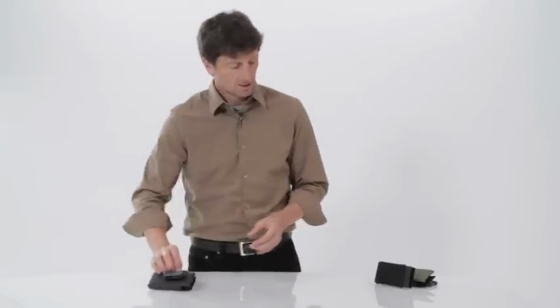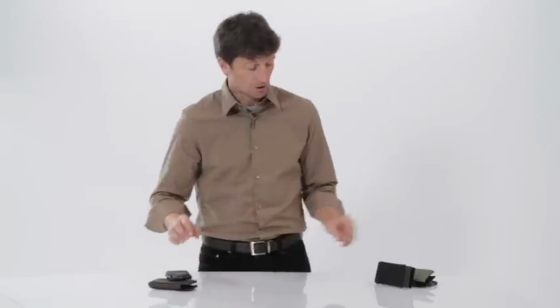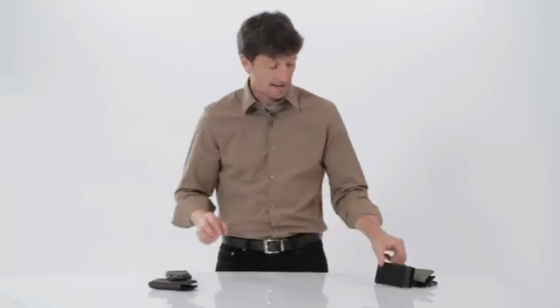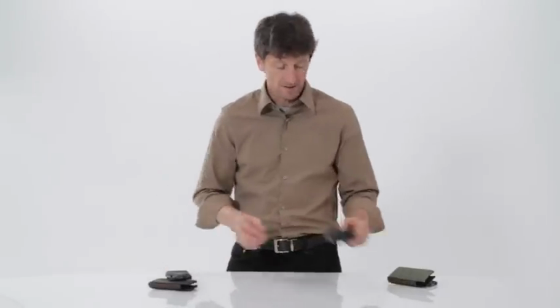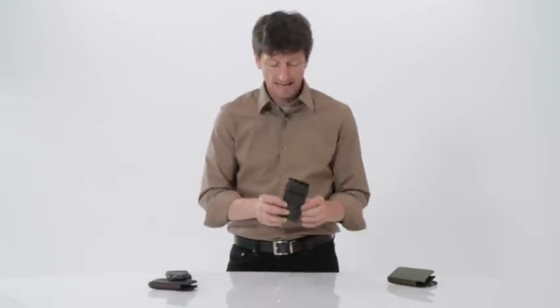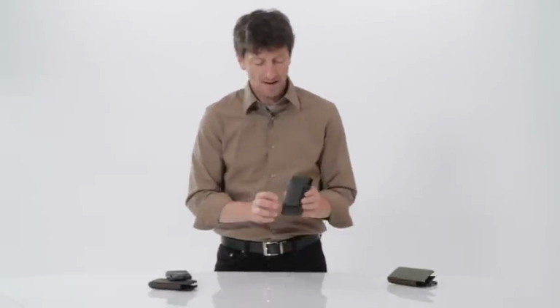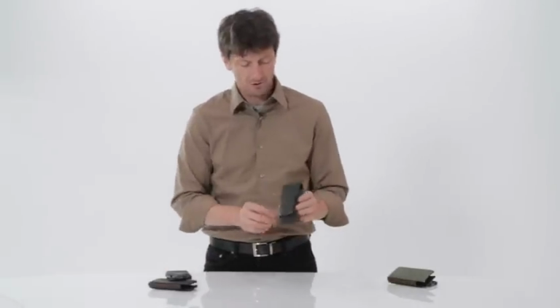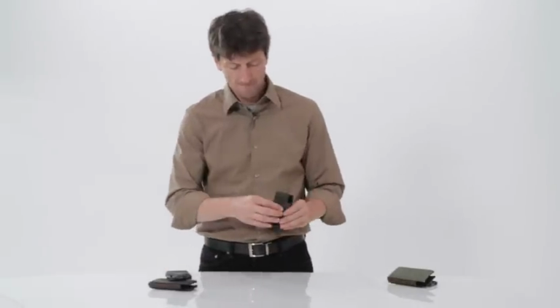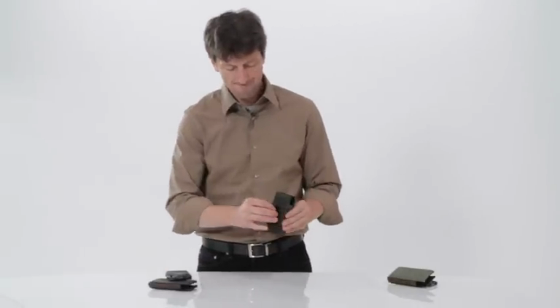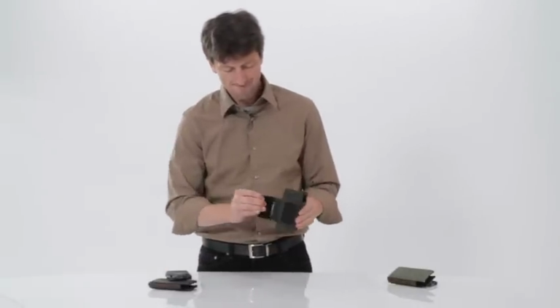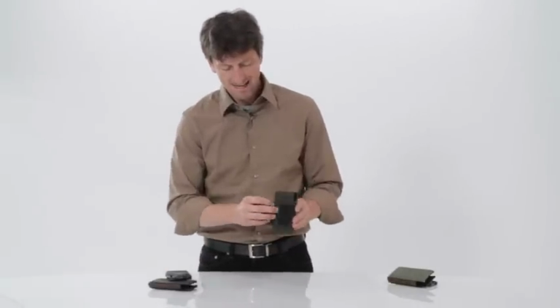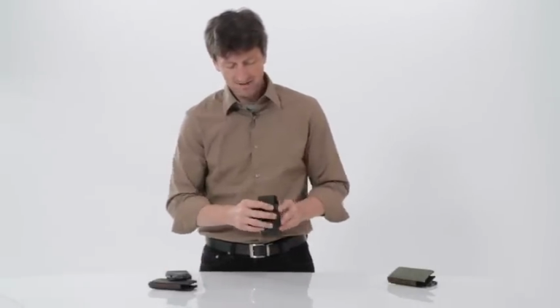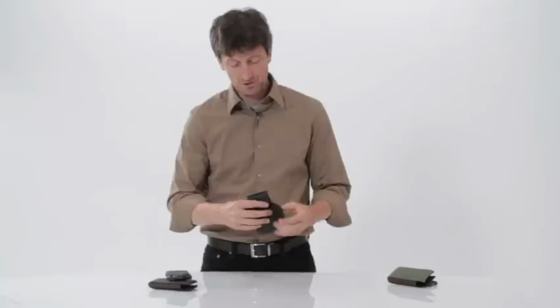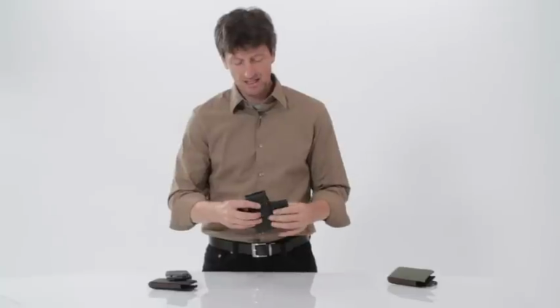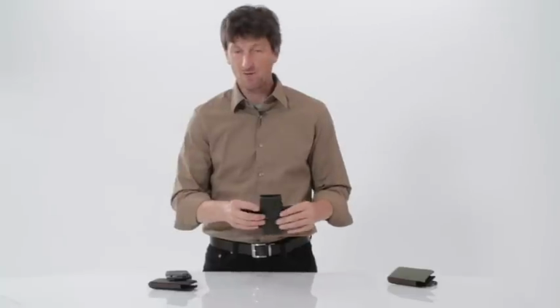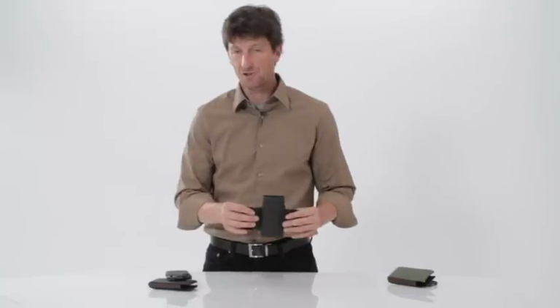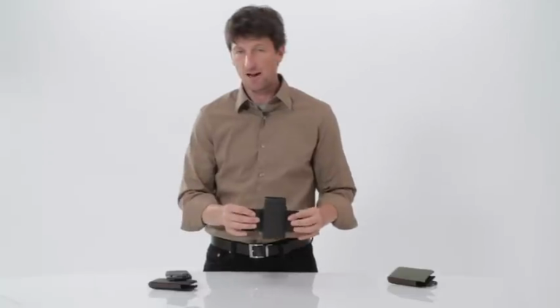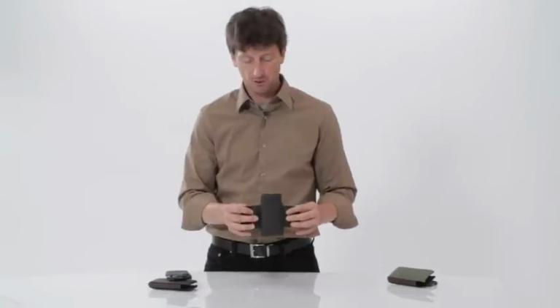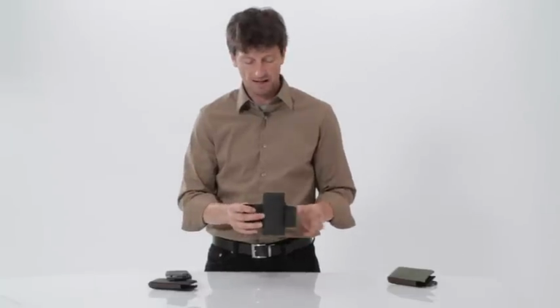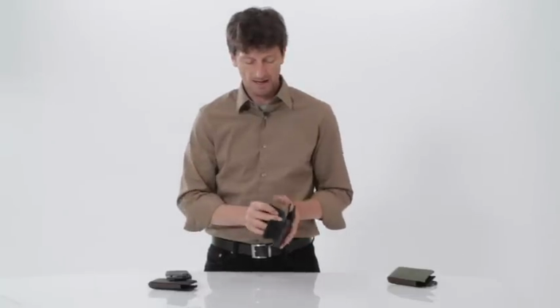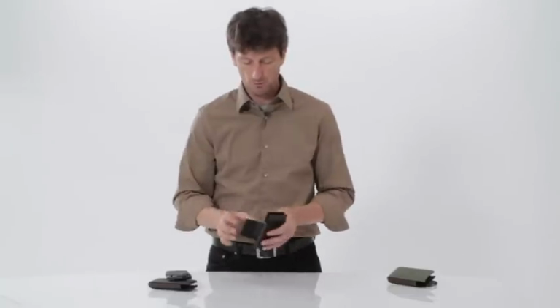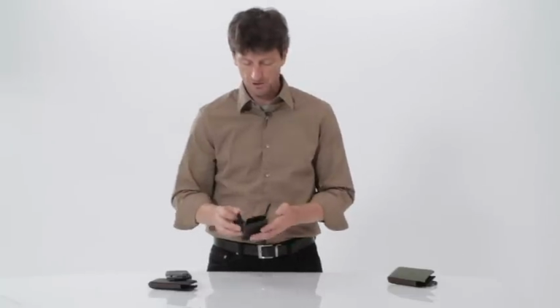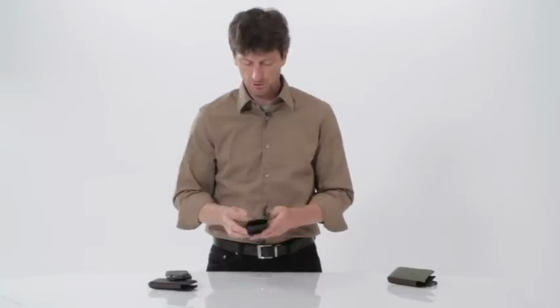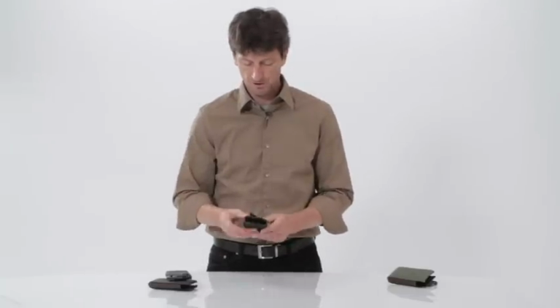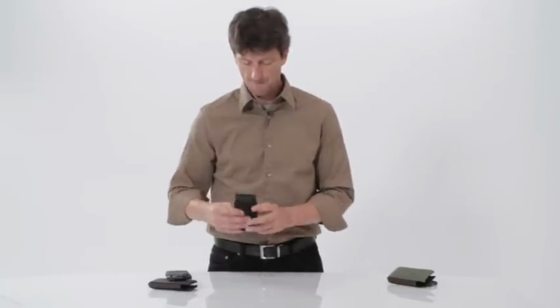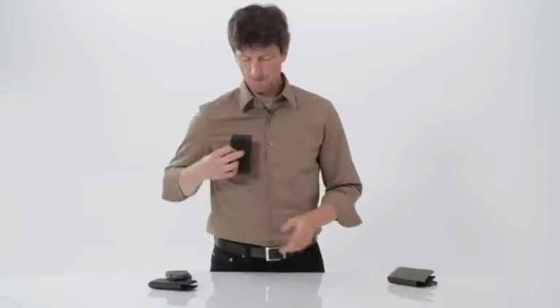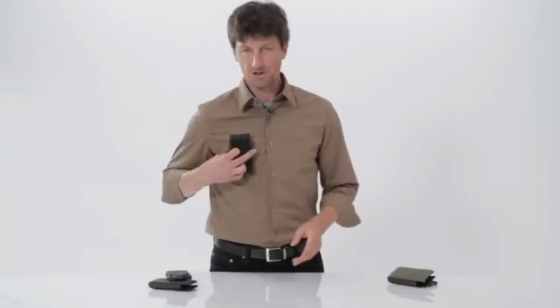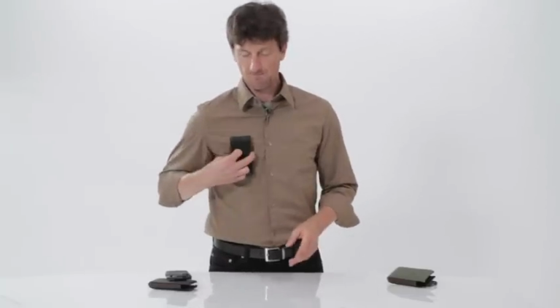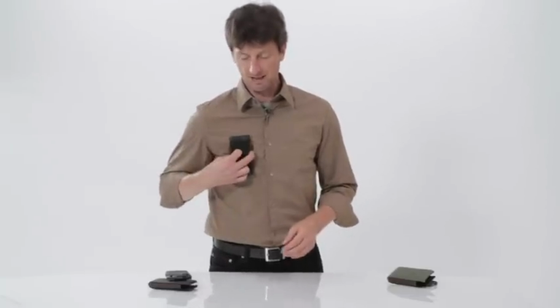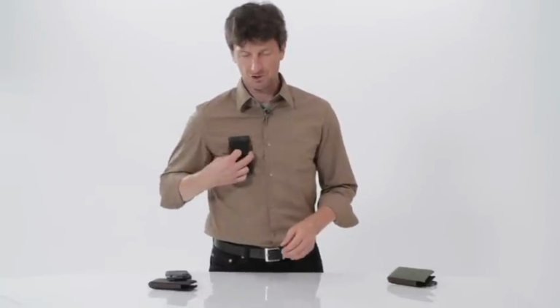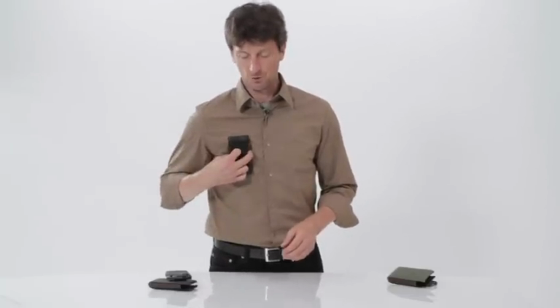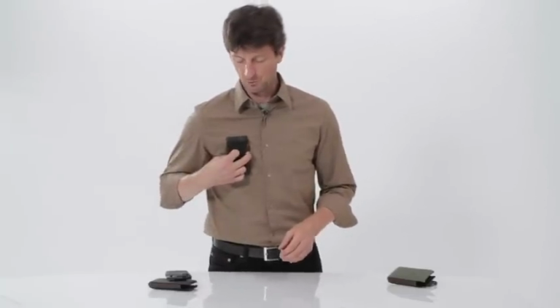We also have a flap version. This is great if you have a messenger bag or a backpack and you want to just put it right there so you can access your phone quickly.